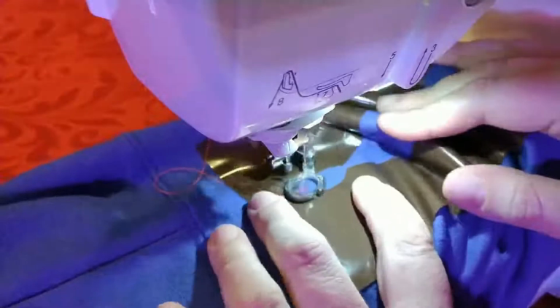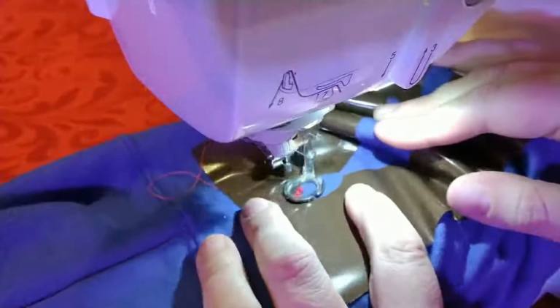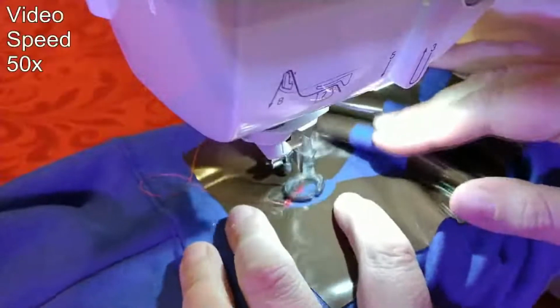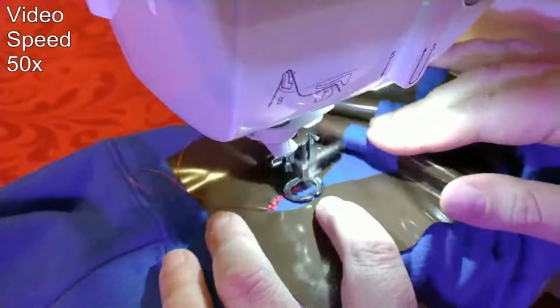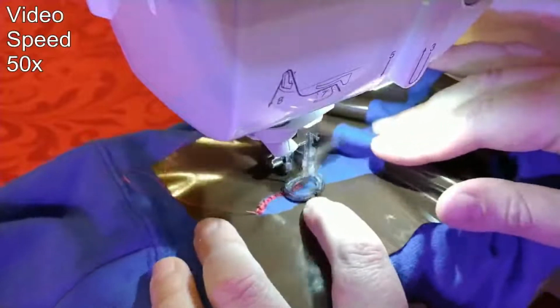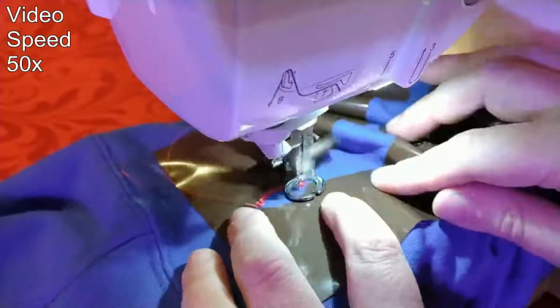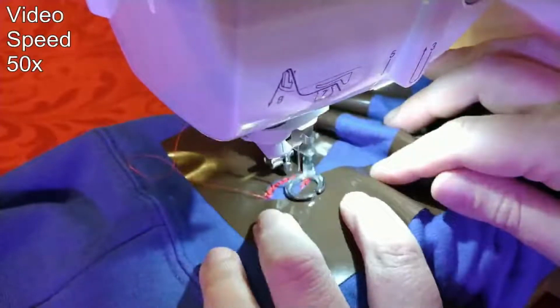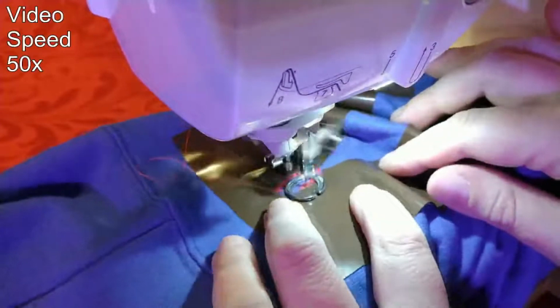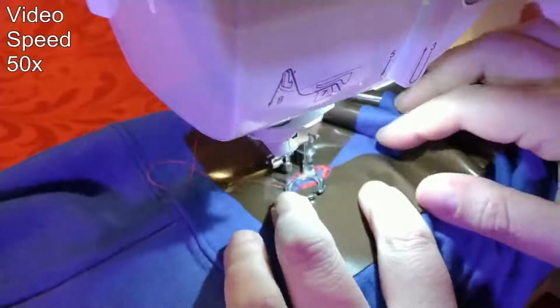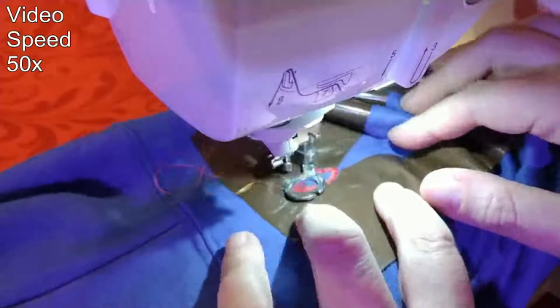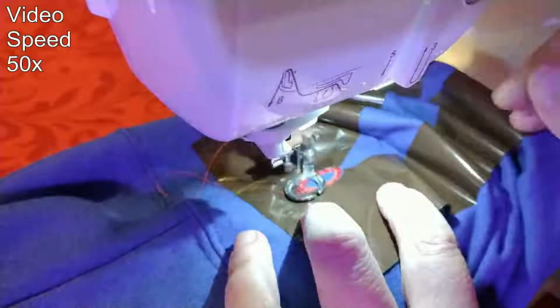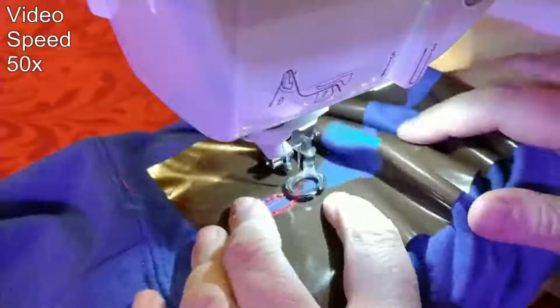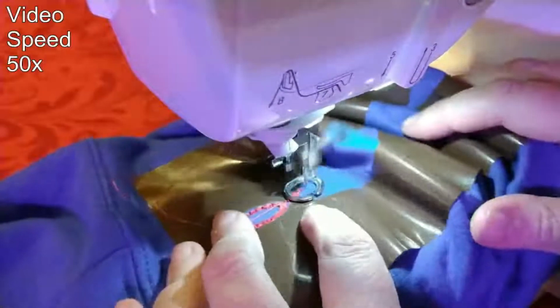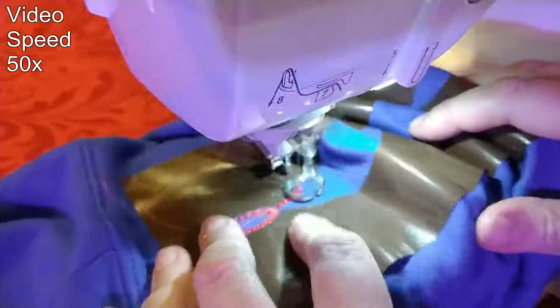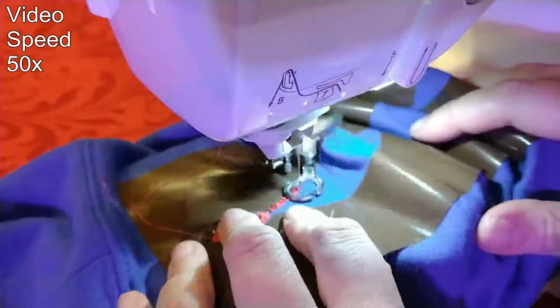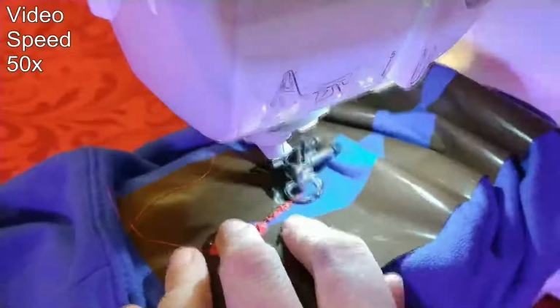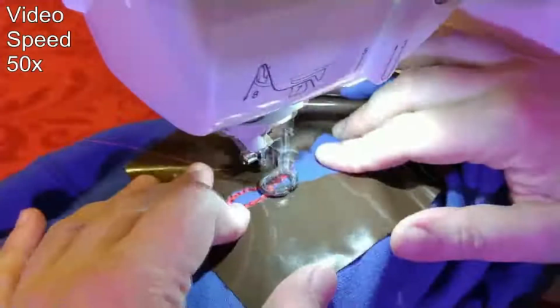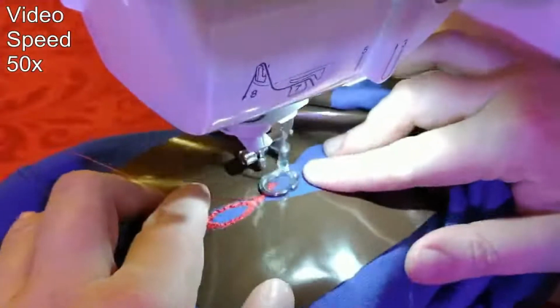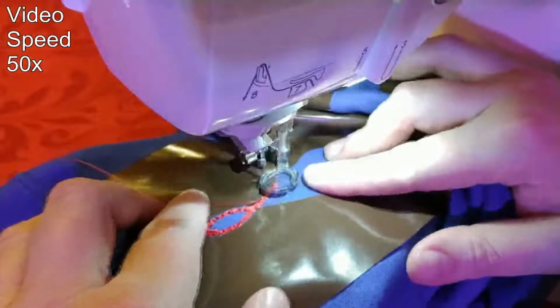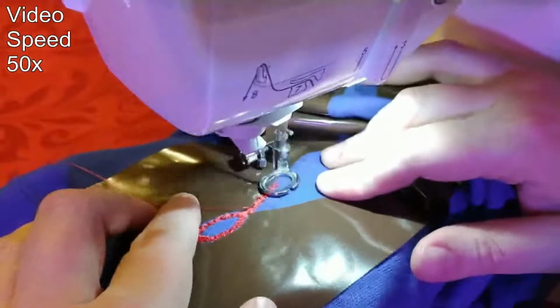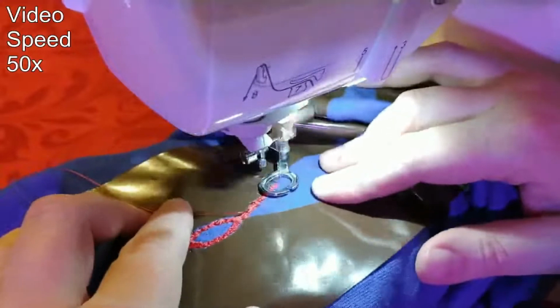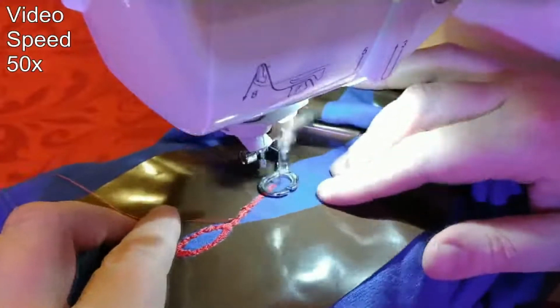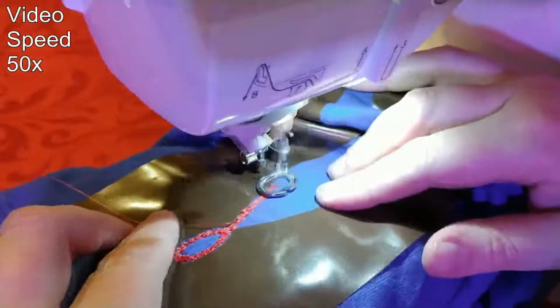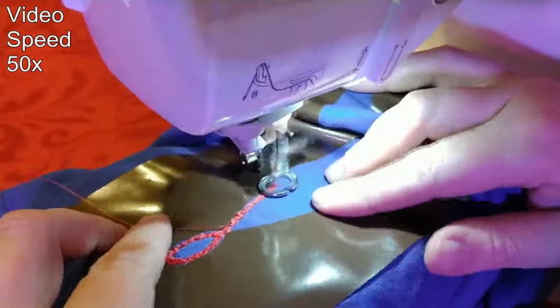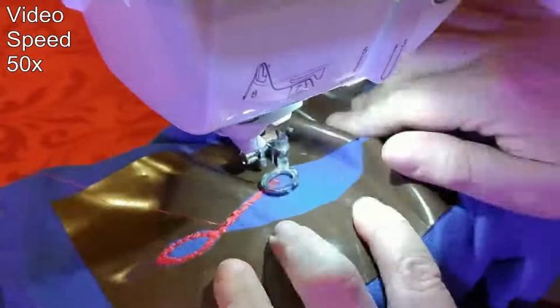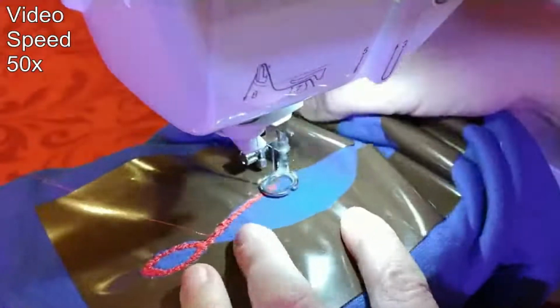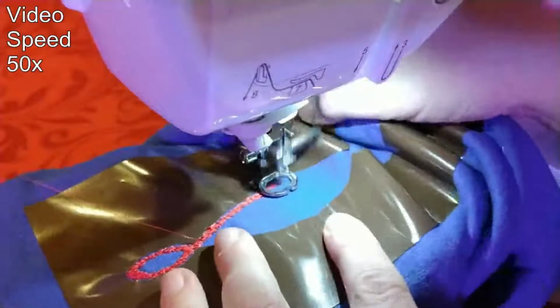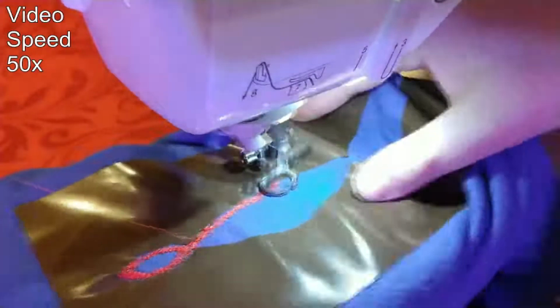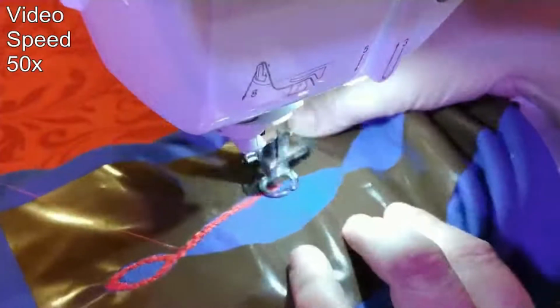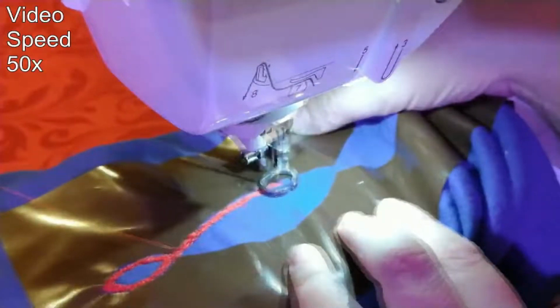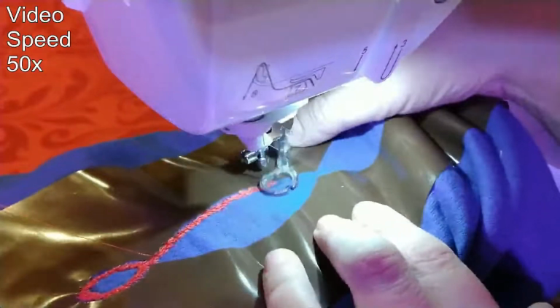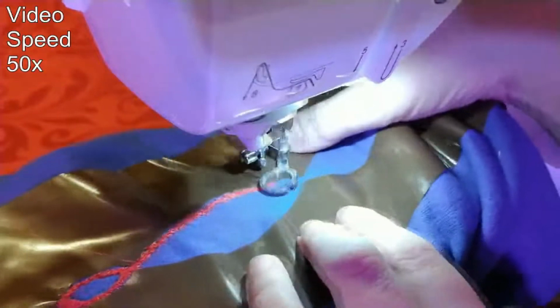Go slowly and fill in your design with short strokes, just like you're coloring with a colored pencil or marker. In this case, your hands are moving the cloth instead of a pen moving back and forth over paper.